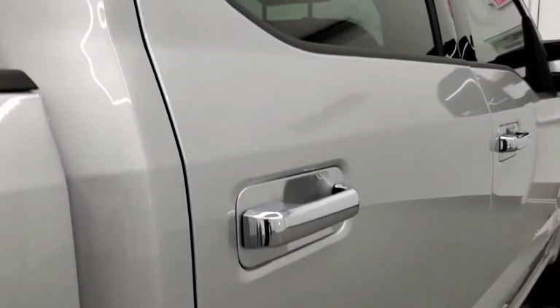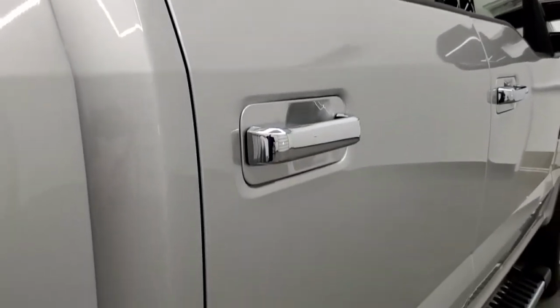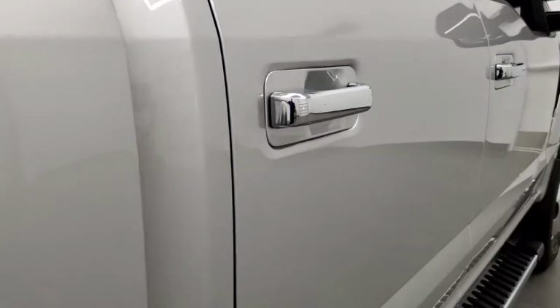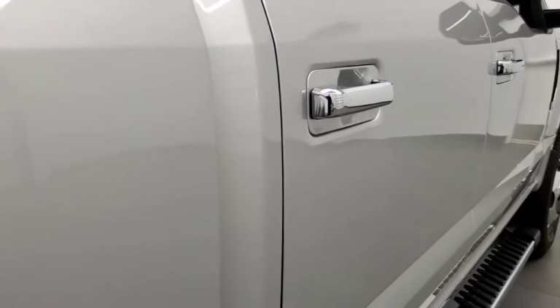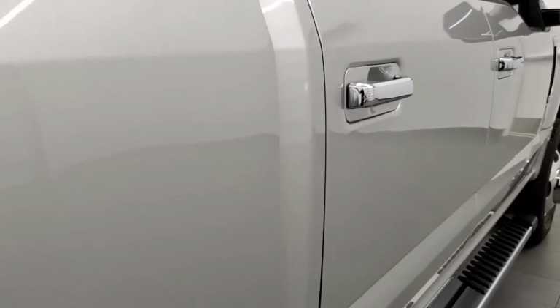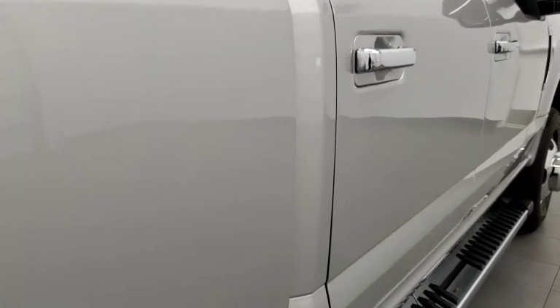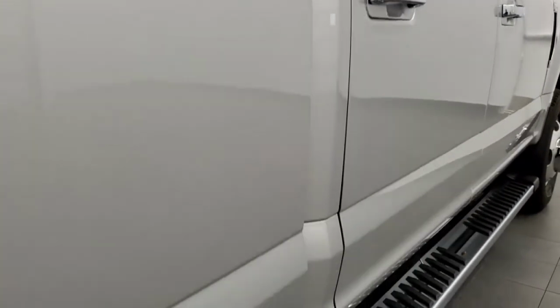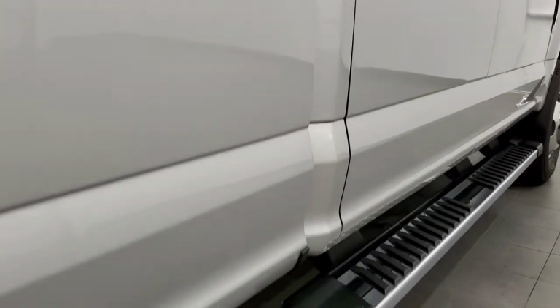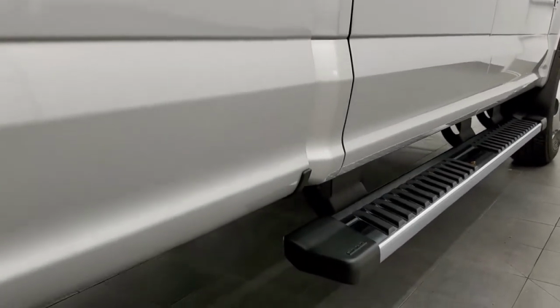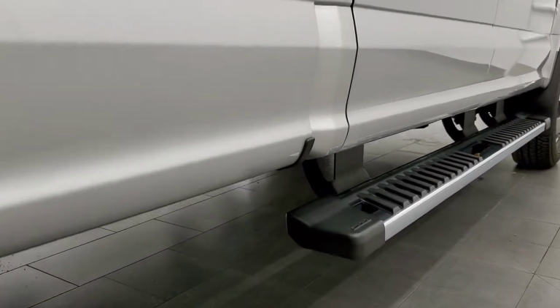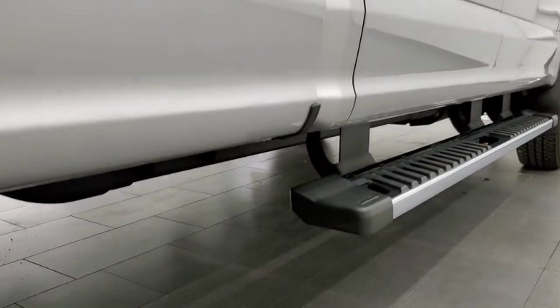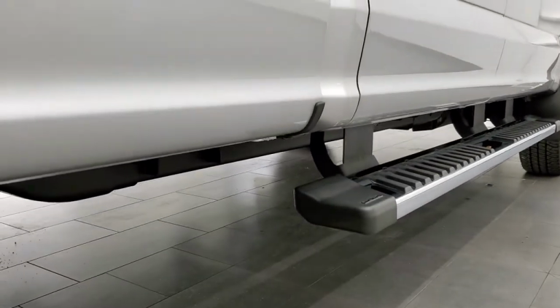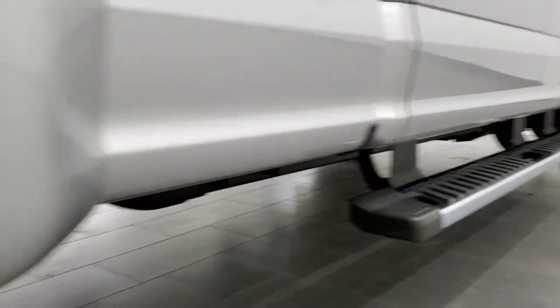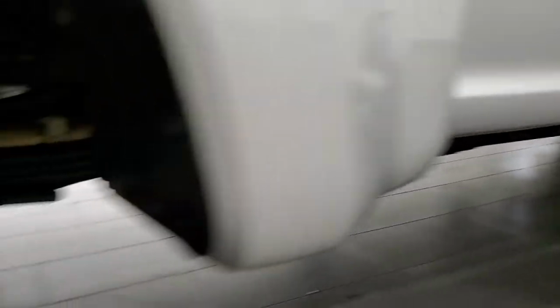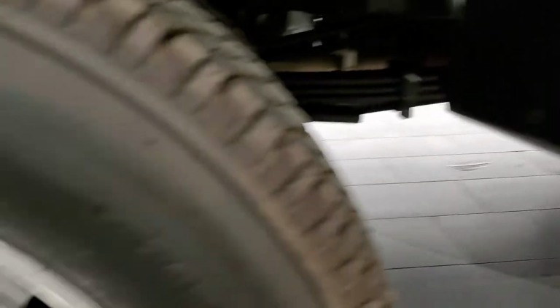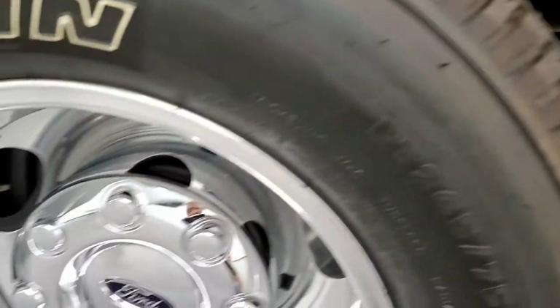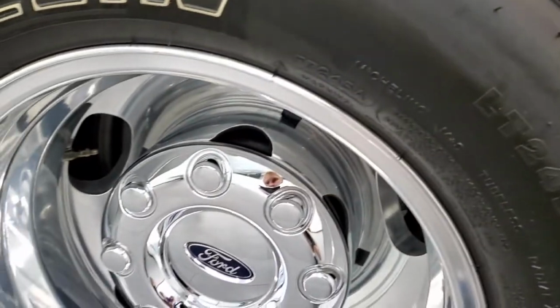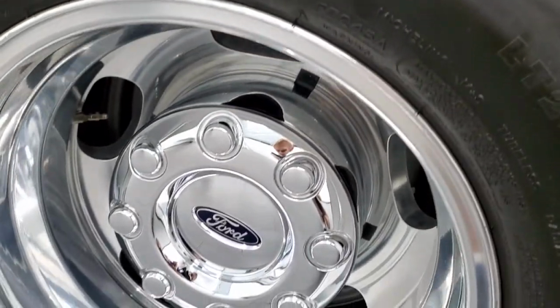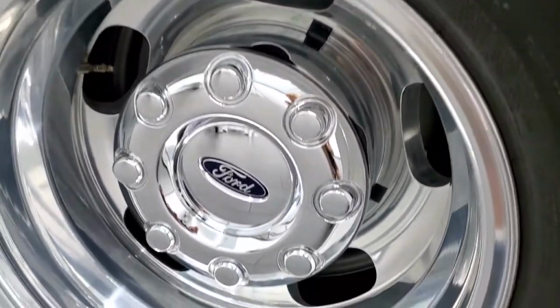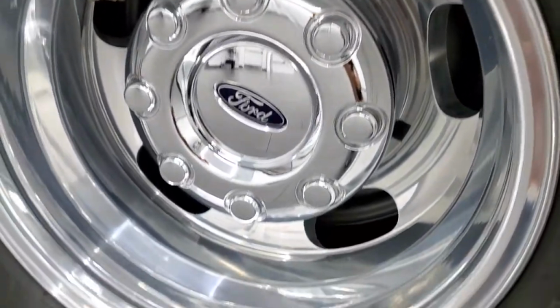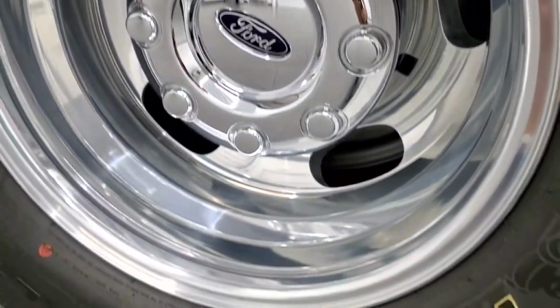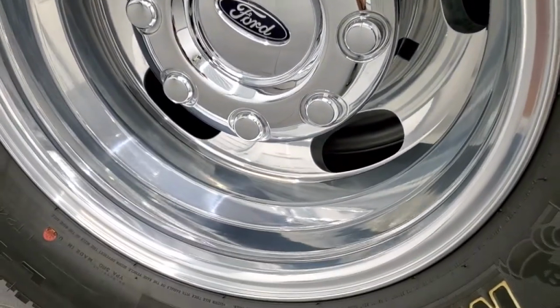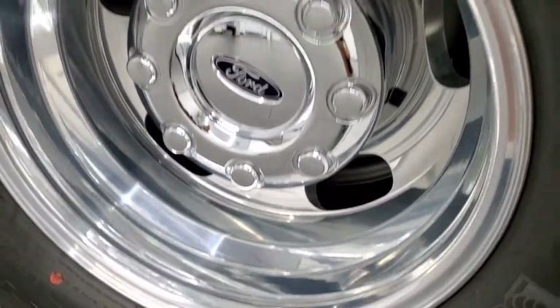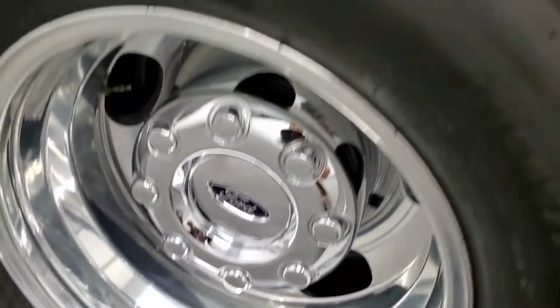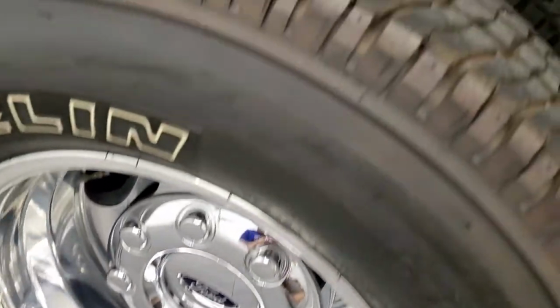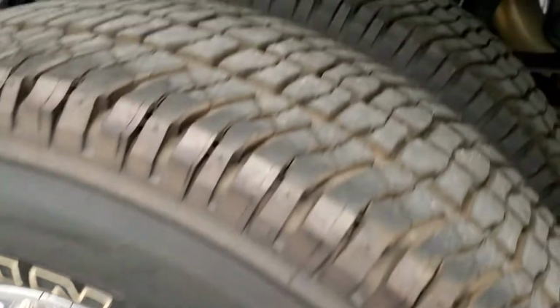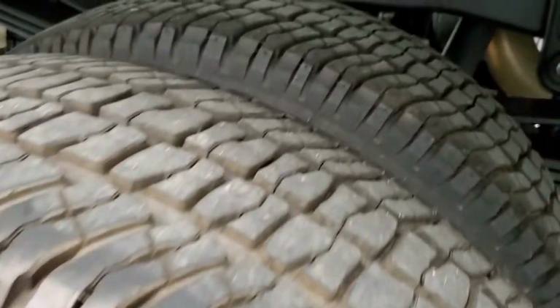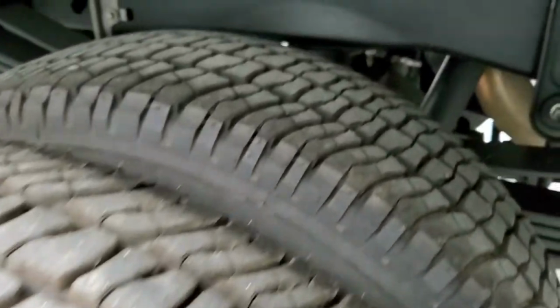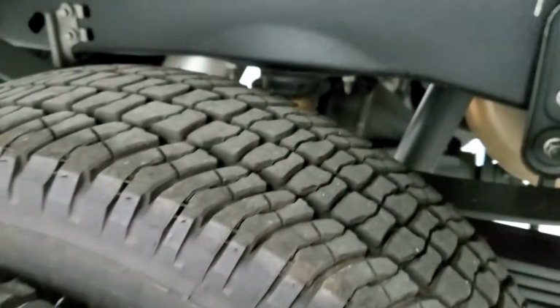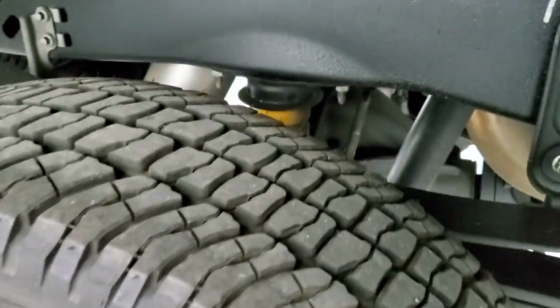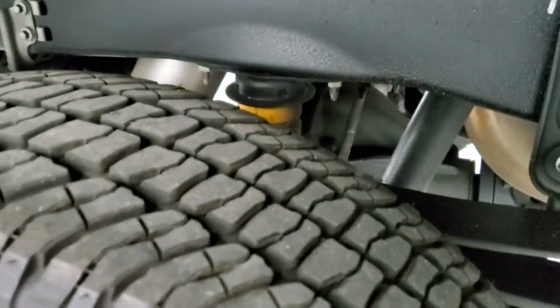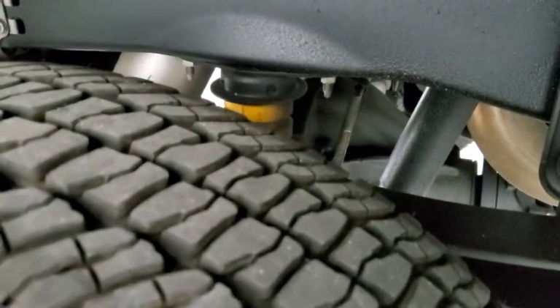Very, very clean down that side, looks really good. It has the polished aluminum rims in excellent shape and the back tires are like new as well.